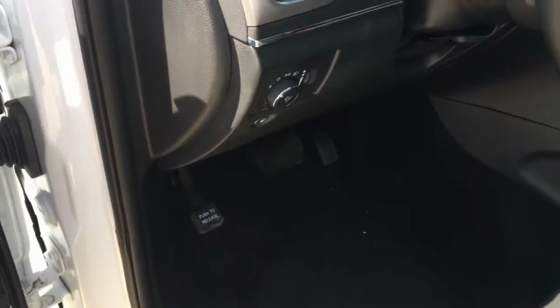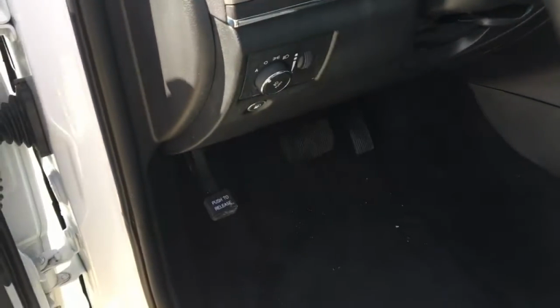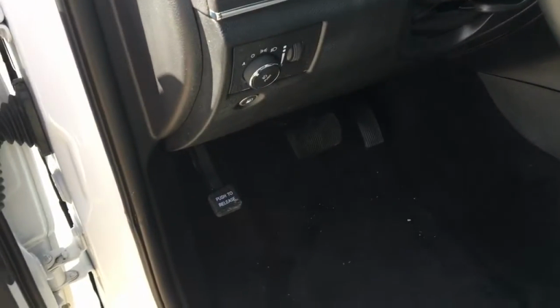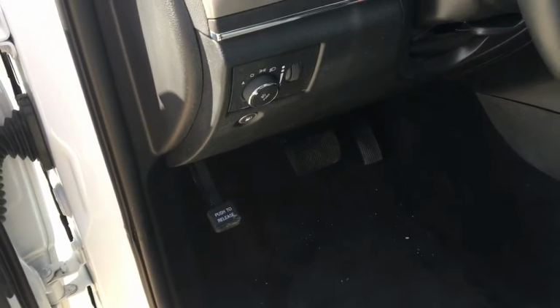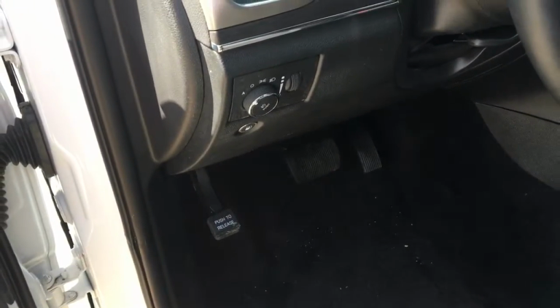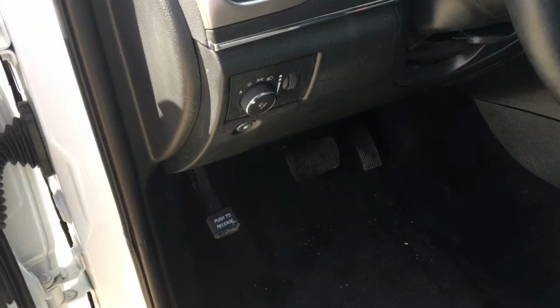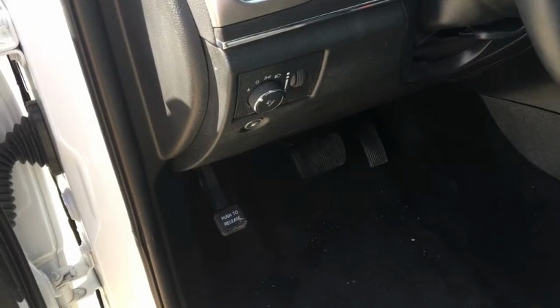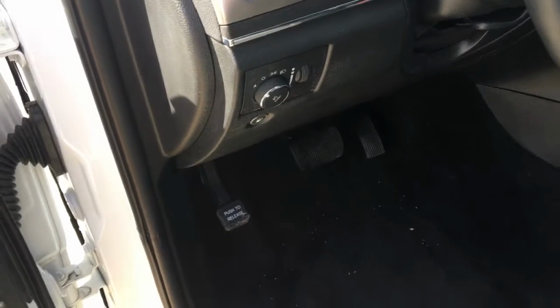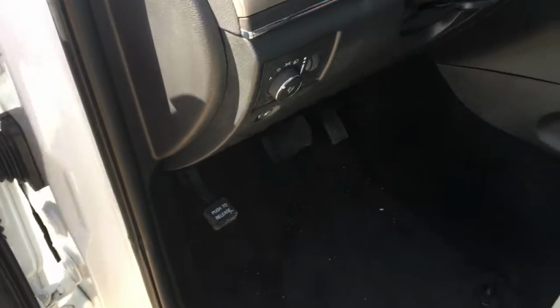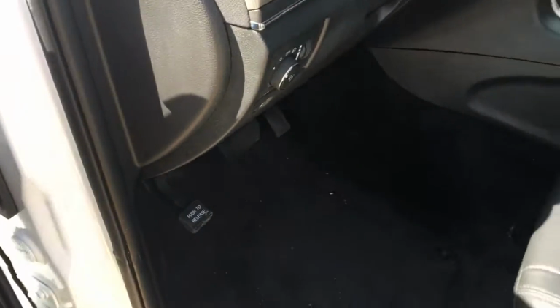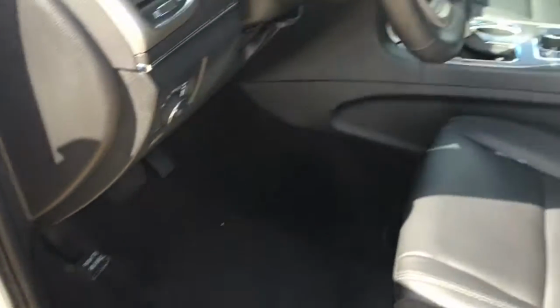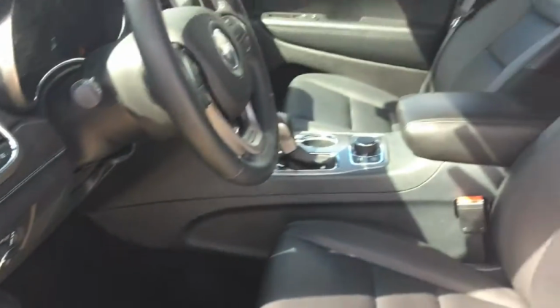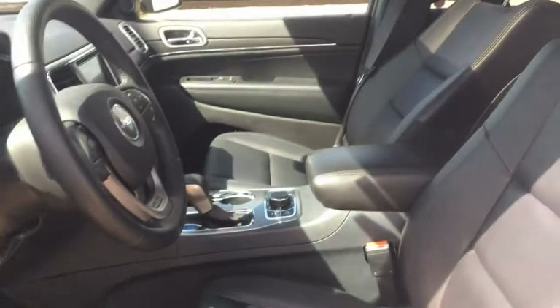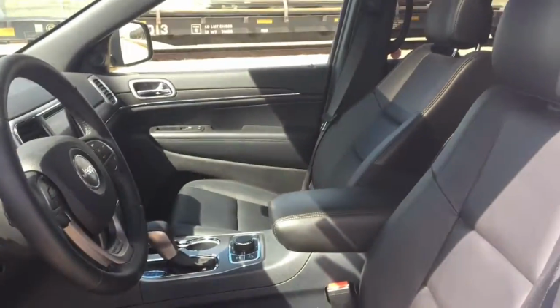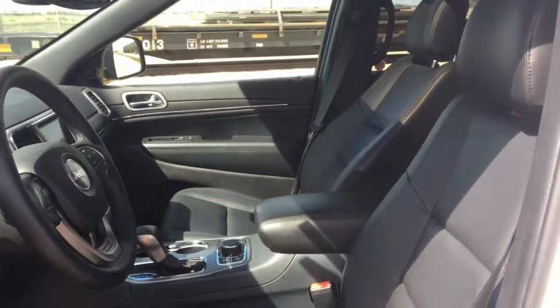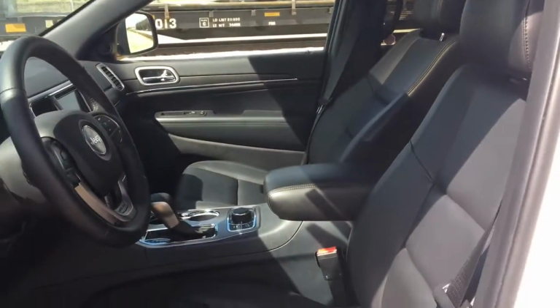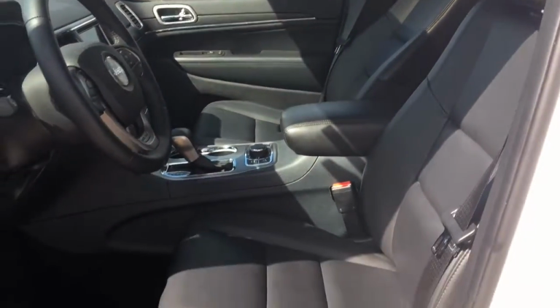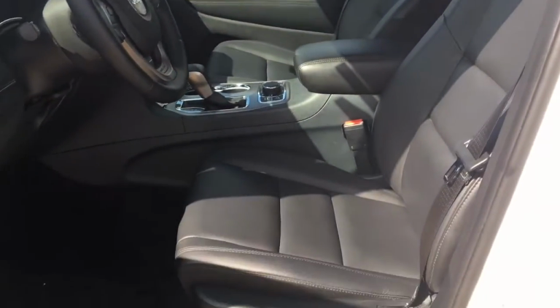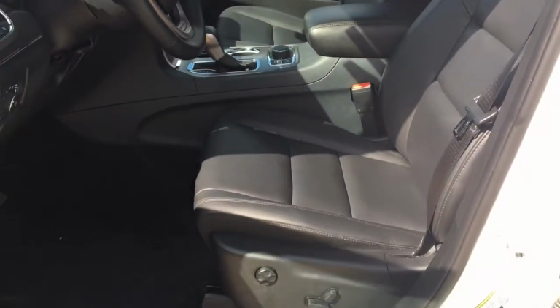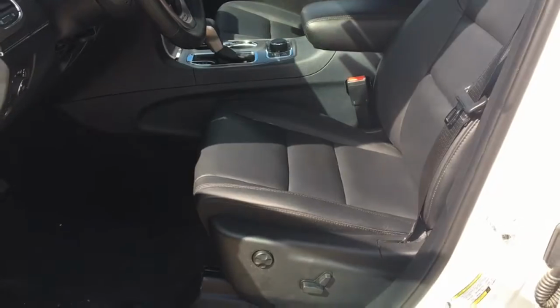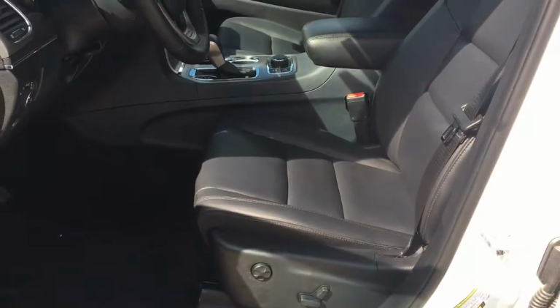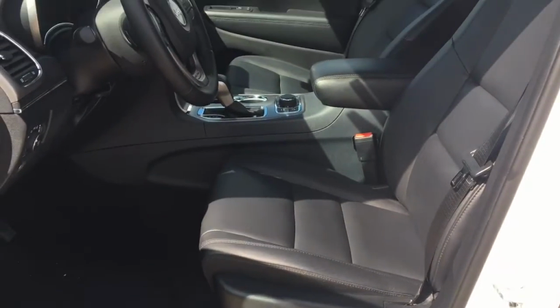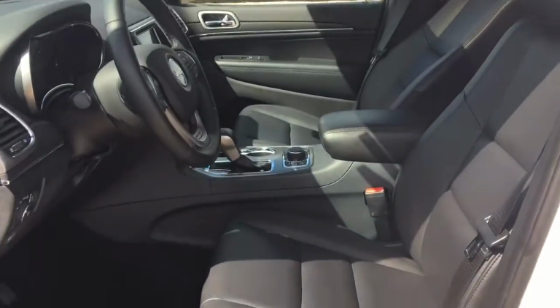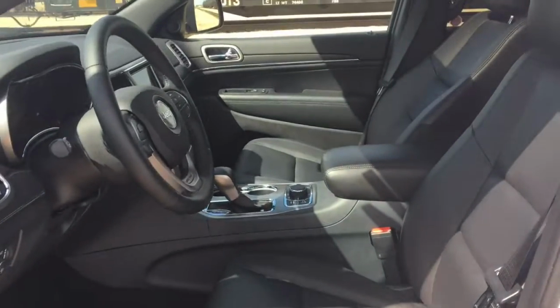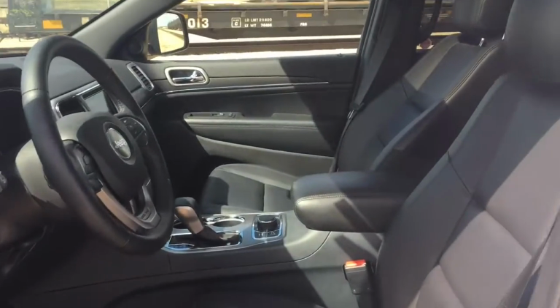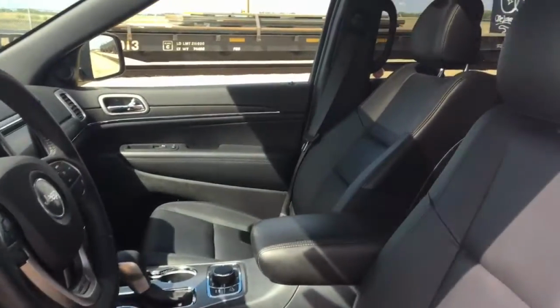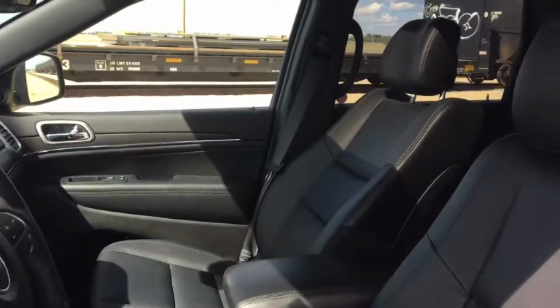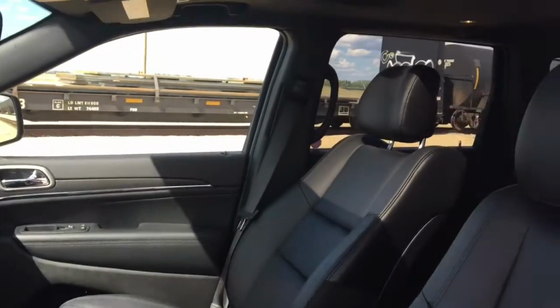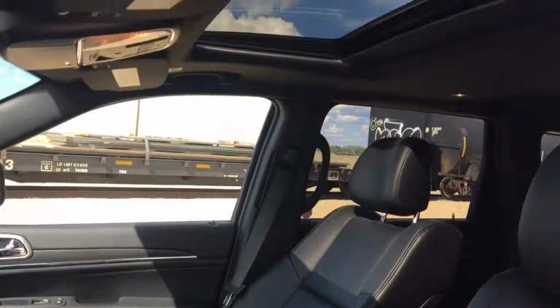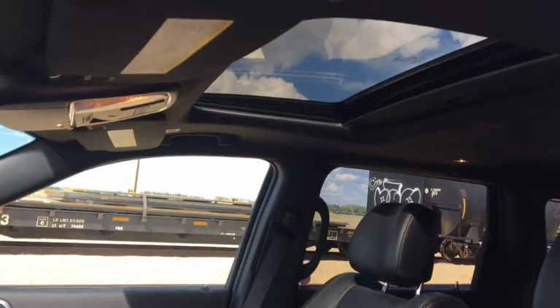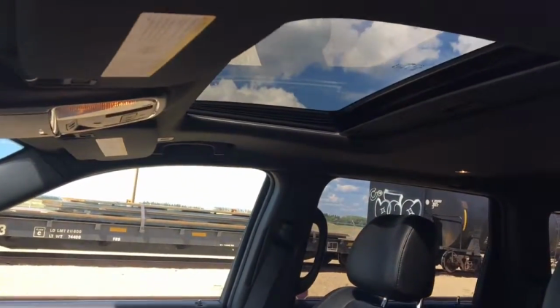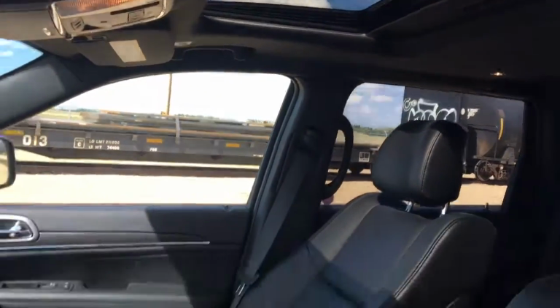Your headlamp adjuster is set on automatic so you don't have to worry about it. Then we have this nice leather seating. You do have a power adjustable seat for yourself, and there is a sunroof.